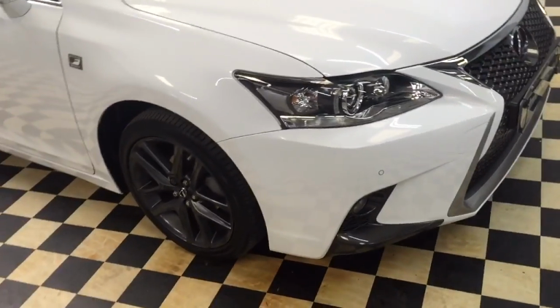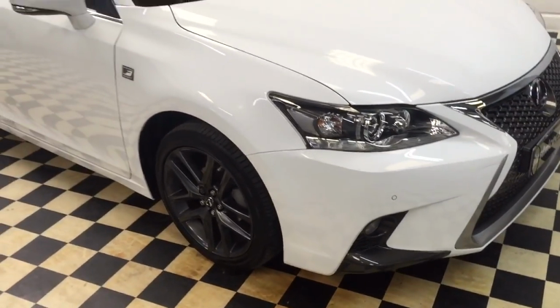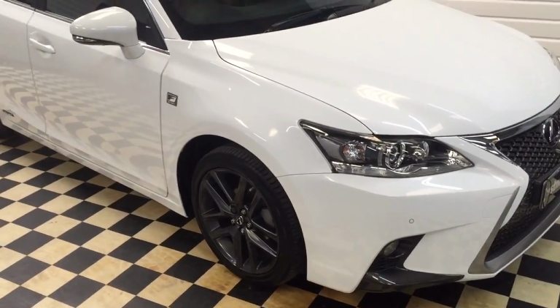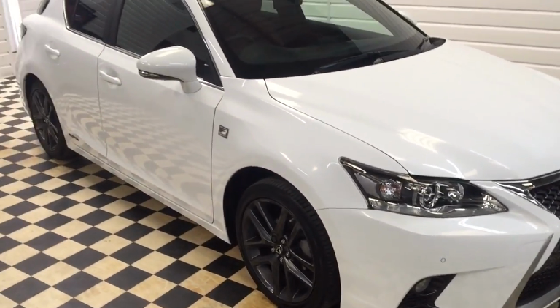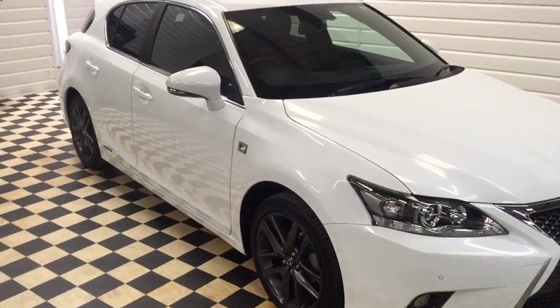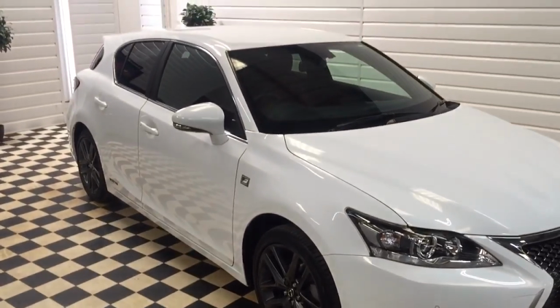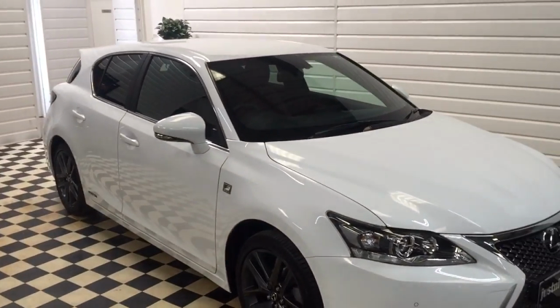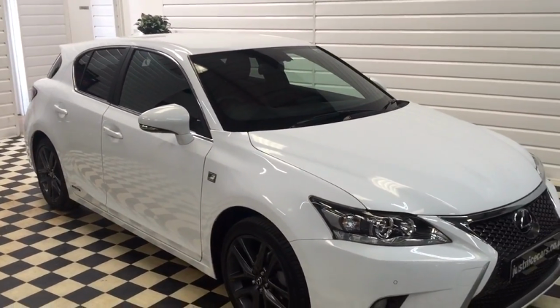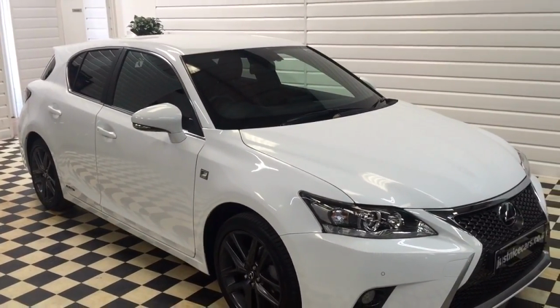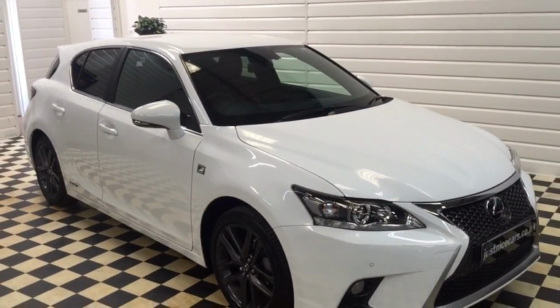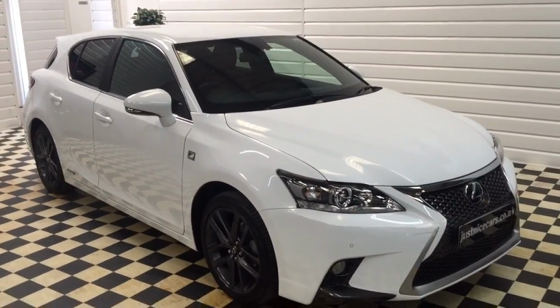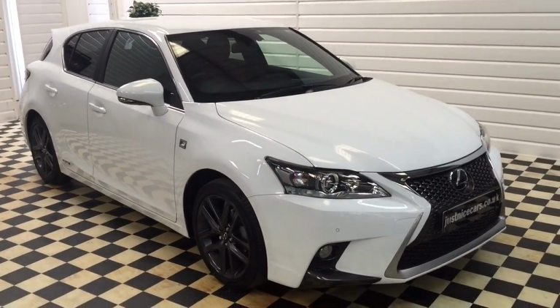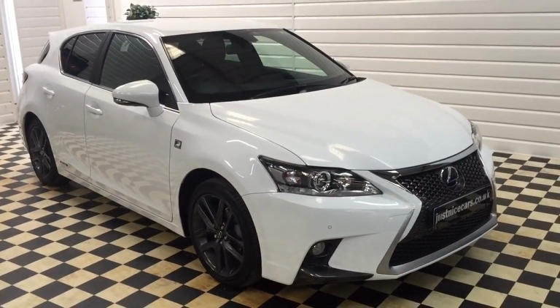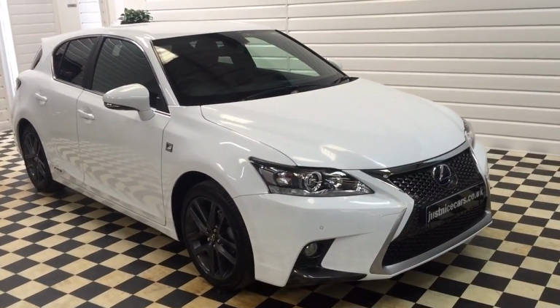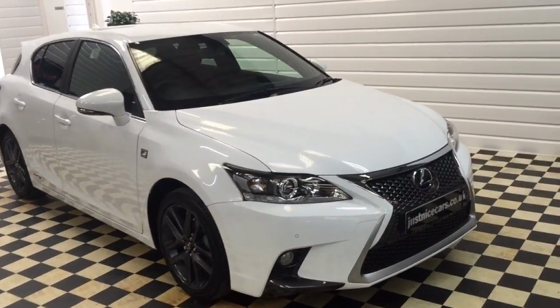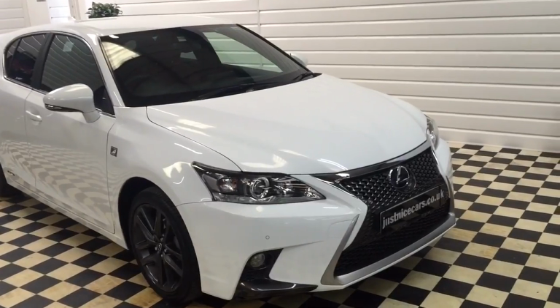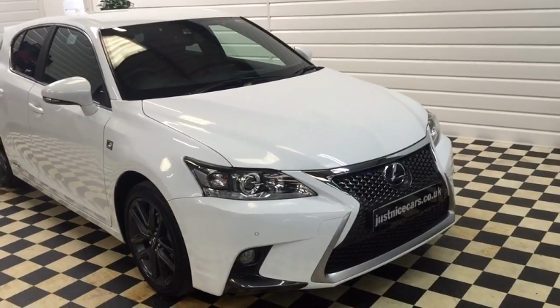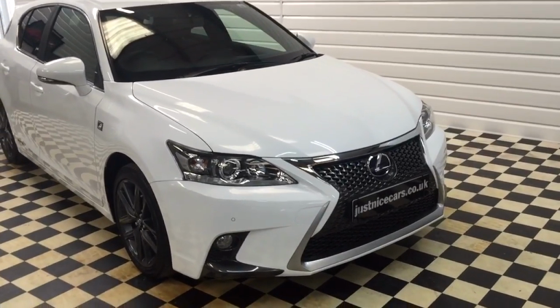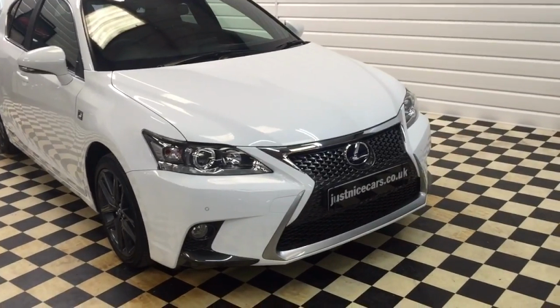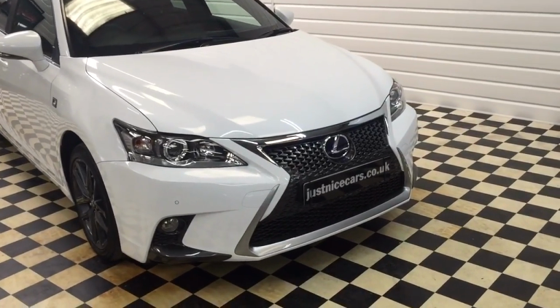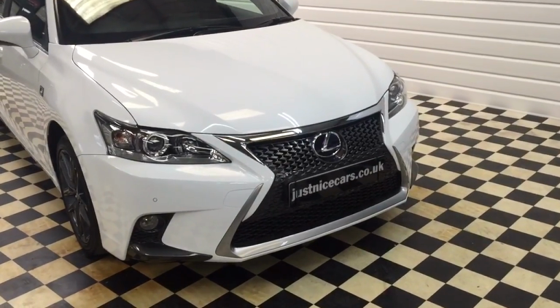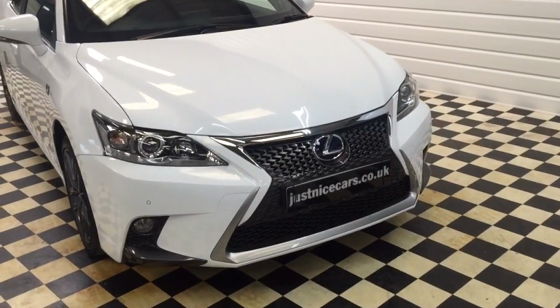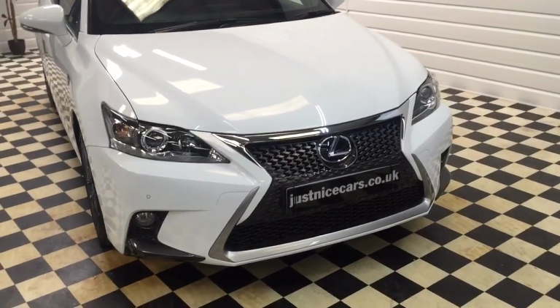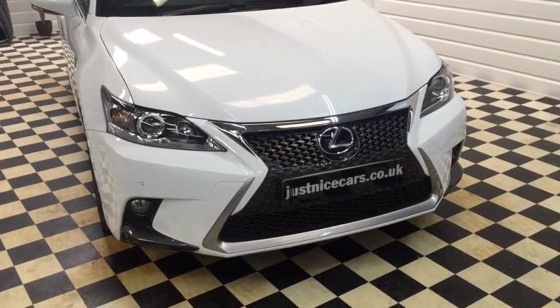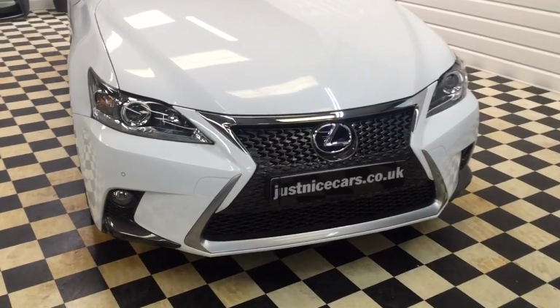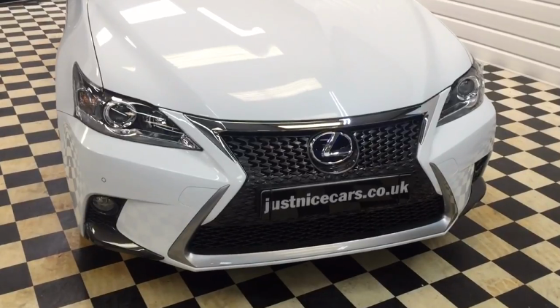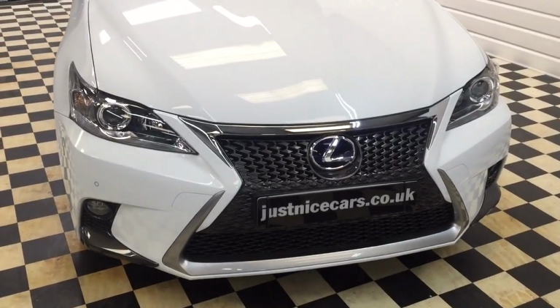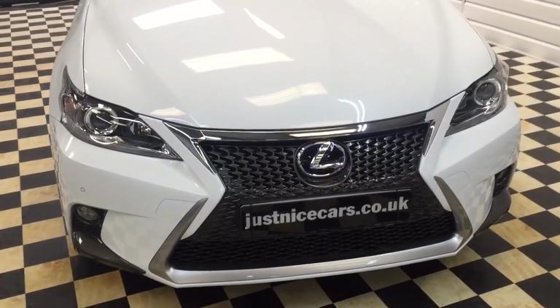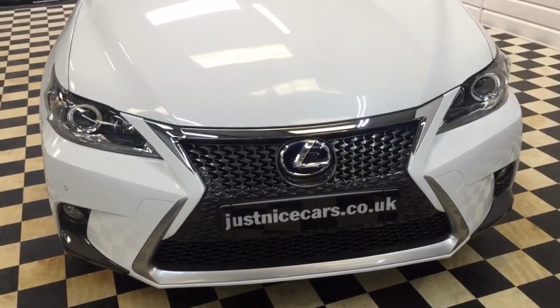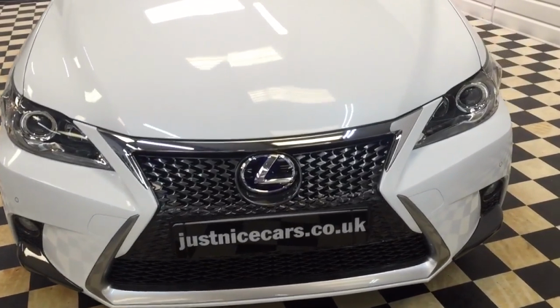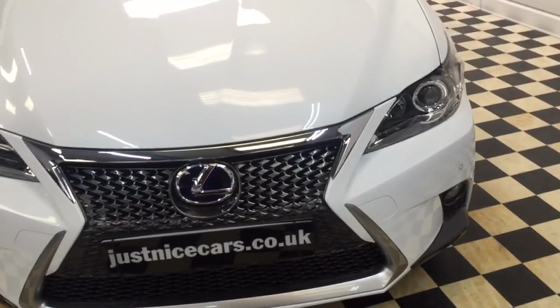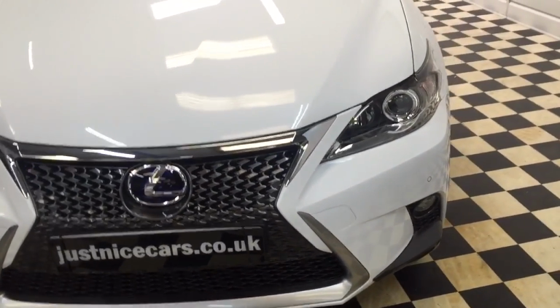It has the remainder of its three-year warranty. It was registered July of 2015, so that will run to July 2018. Lexus also give many, many years on the hybrid system on these cars.